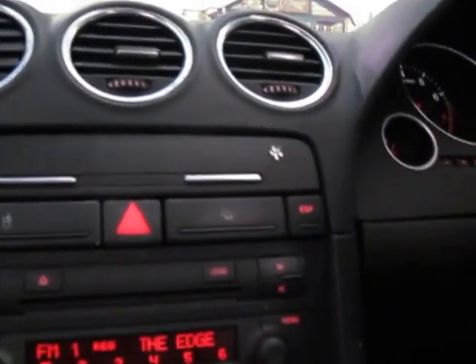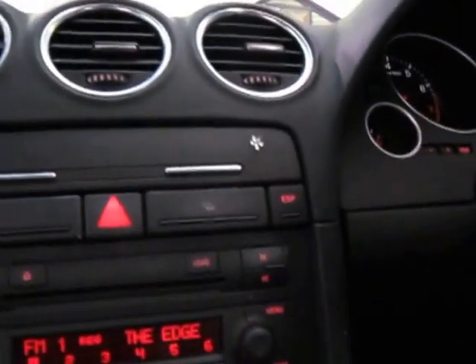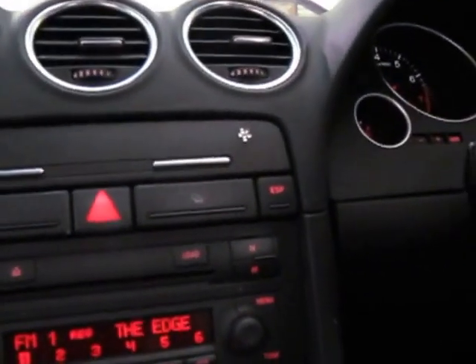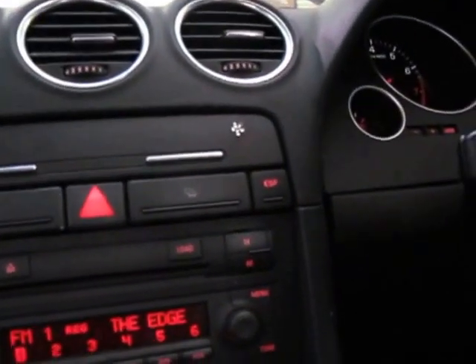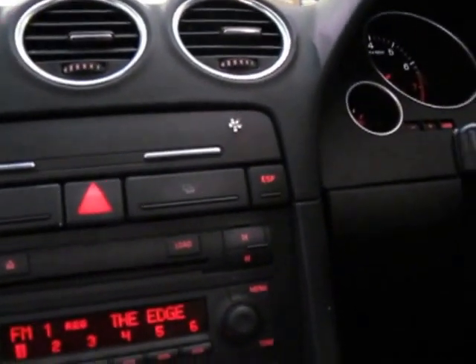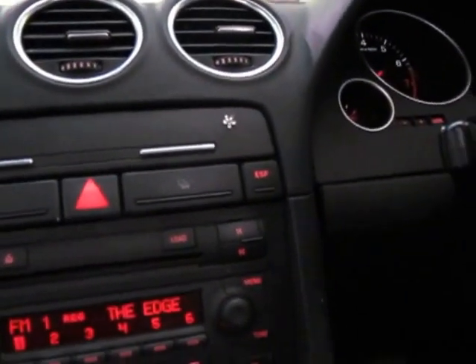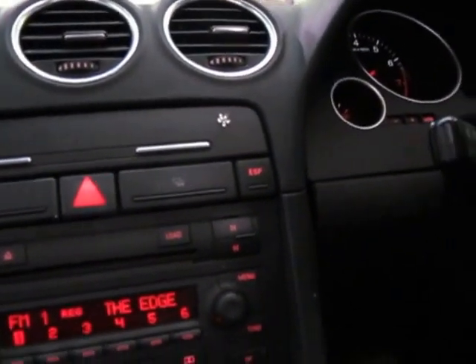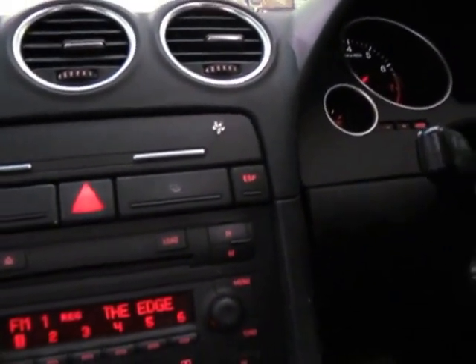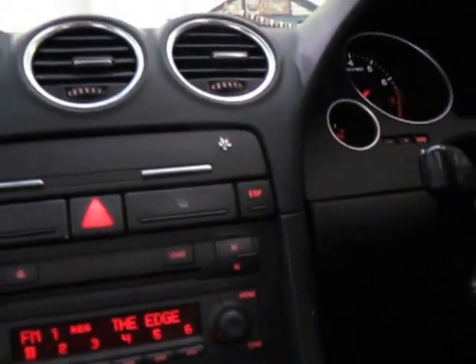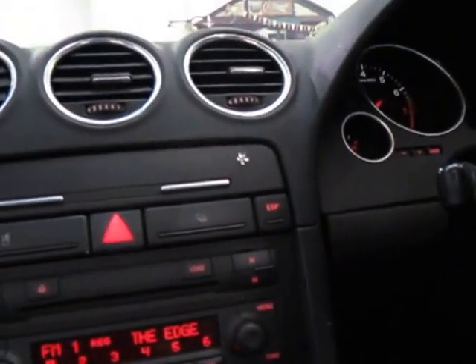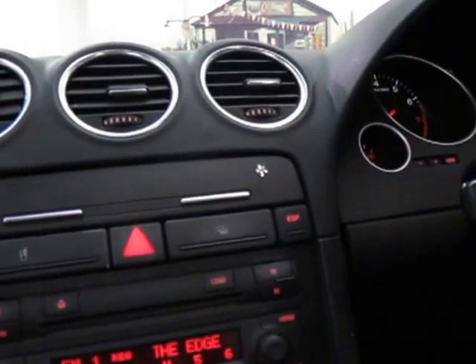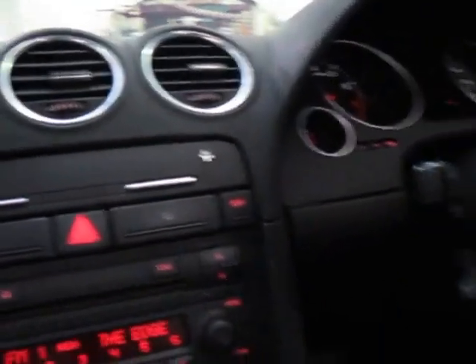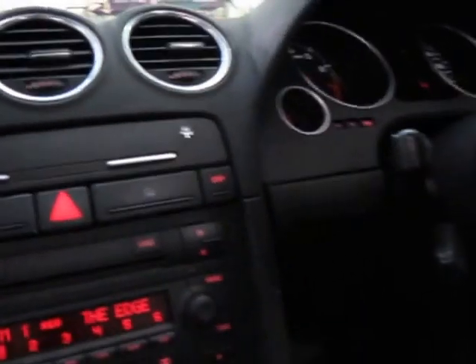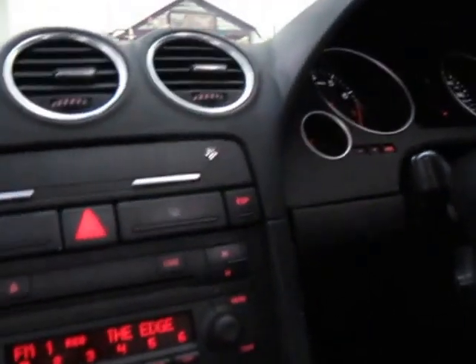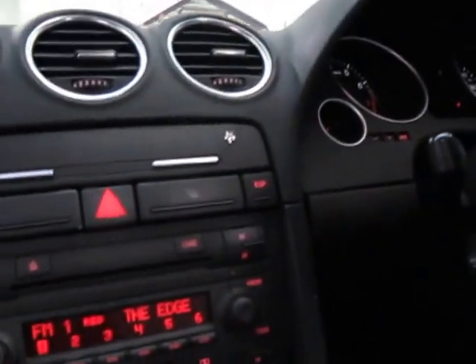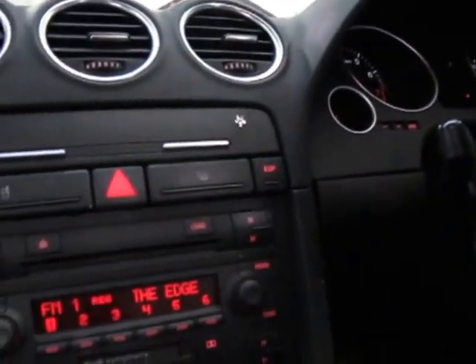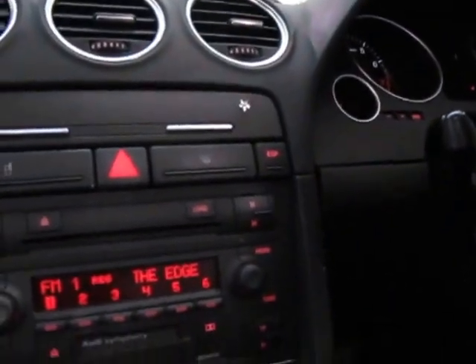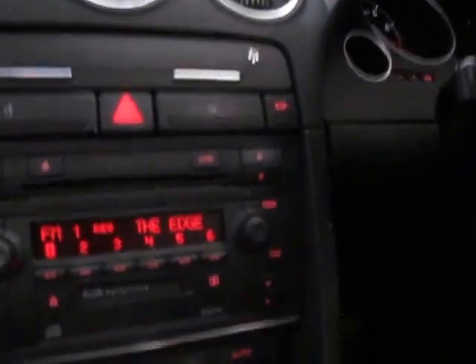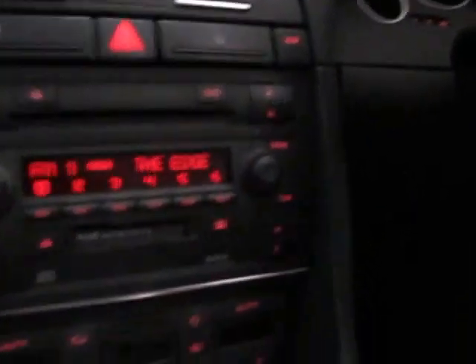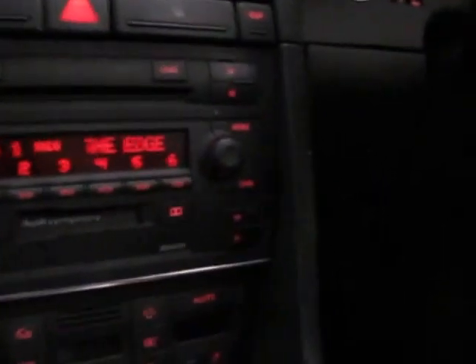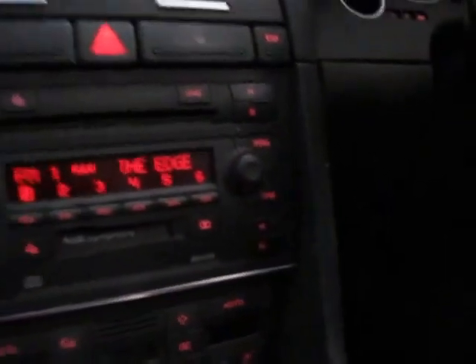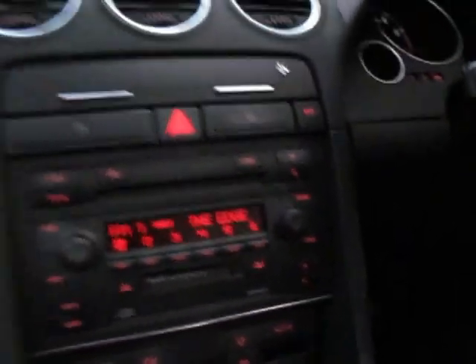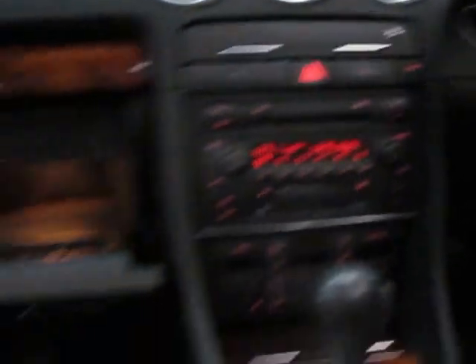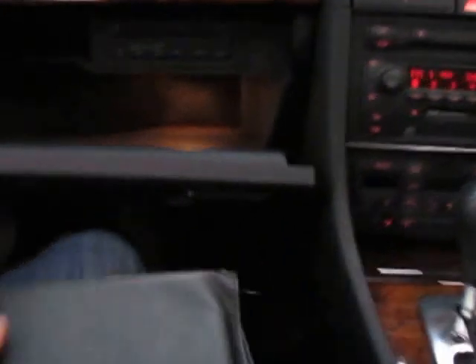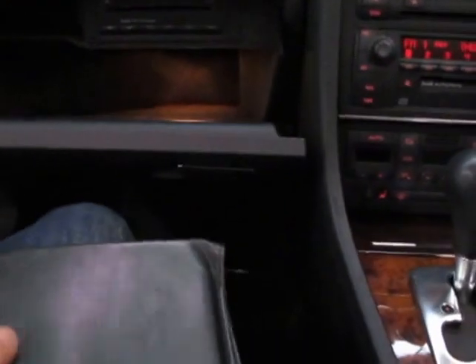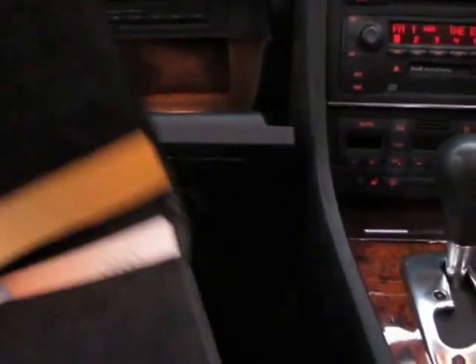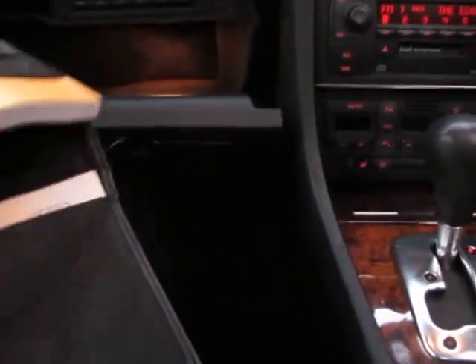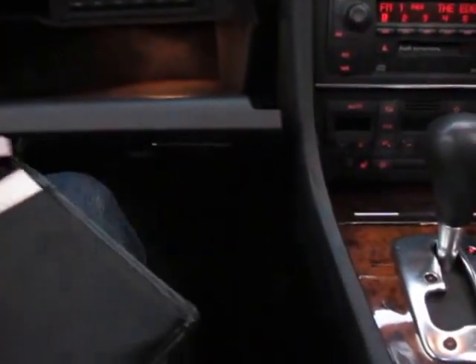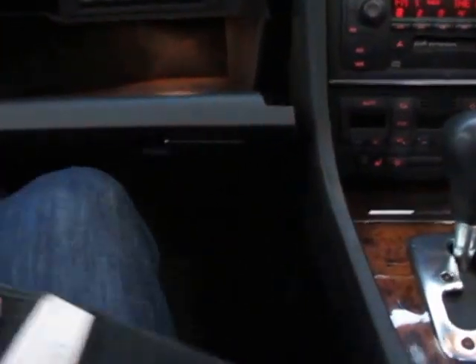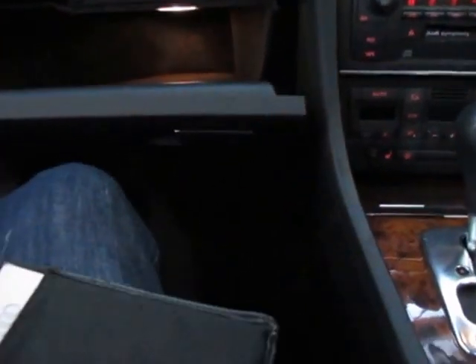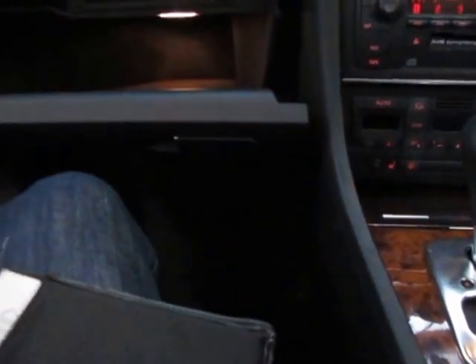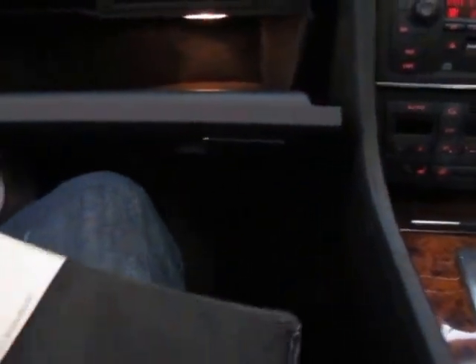It's travelled 124,000 kilometres and it has an absolutely amazing logbook history. It's got three spare keys, which is always good.